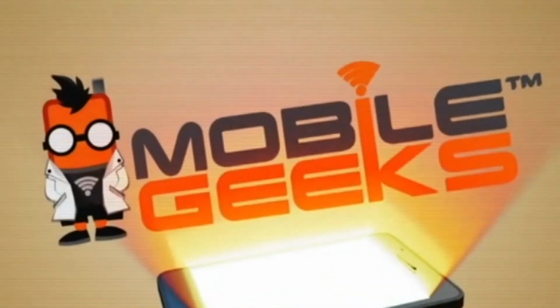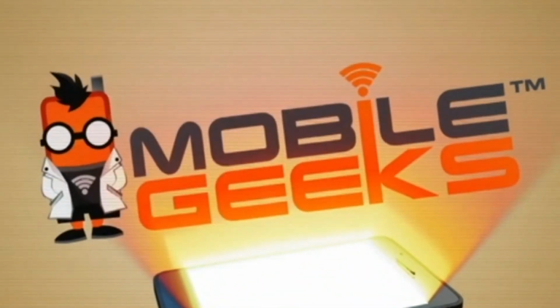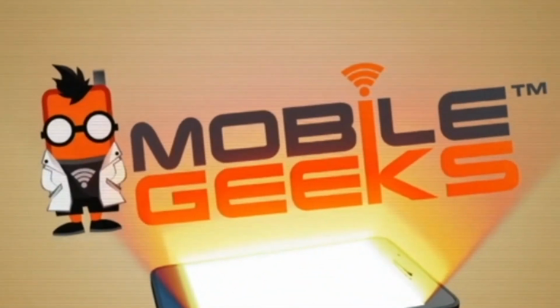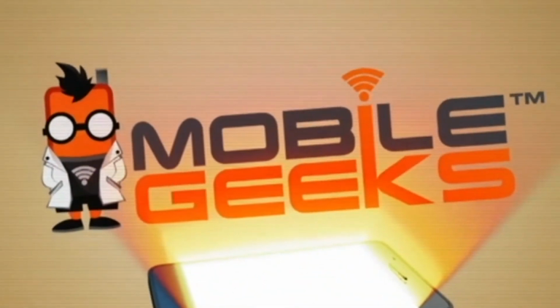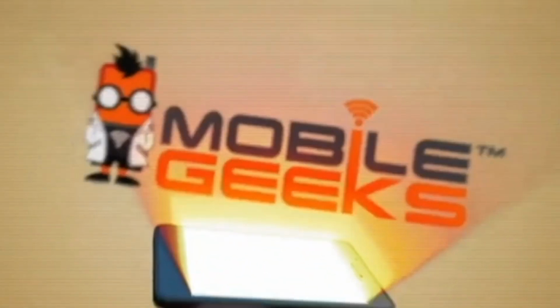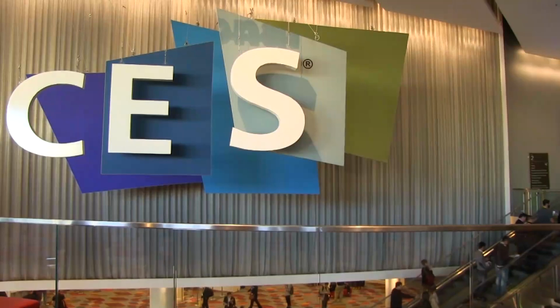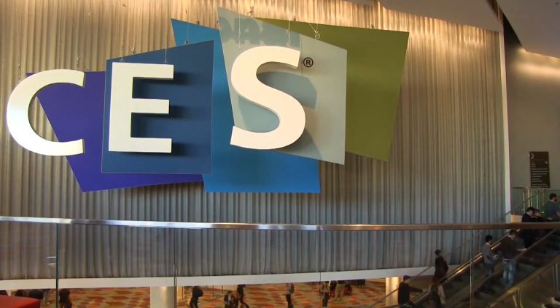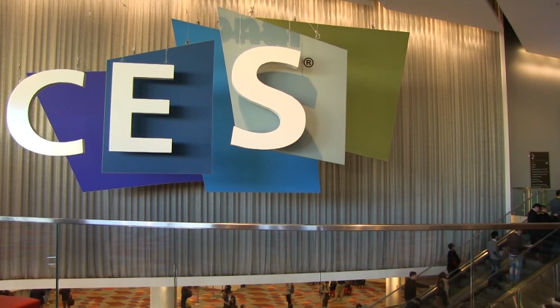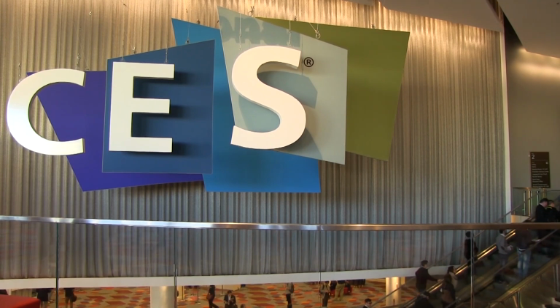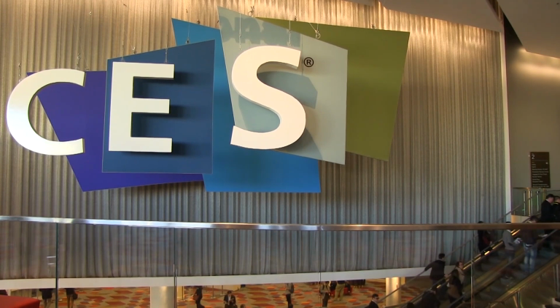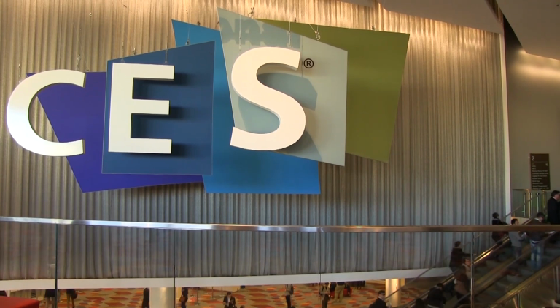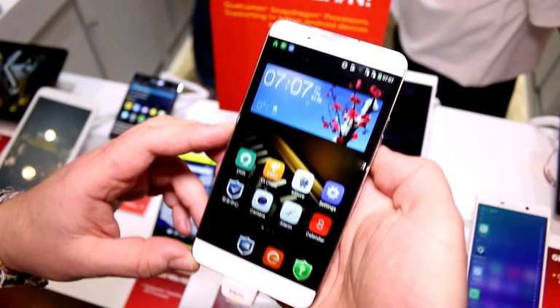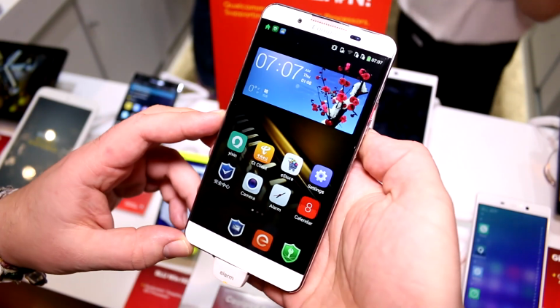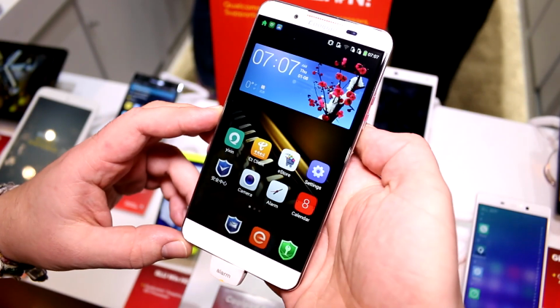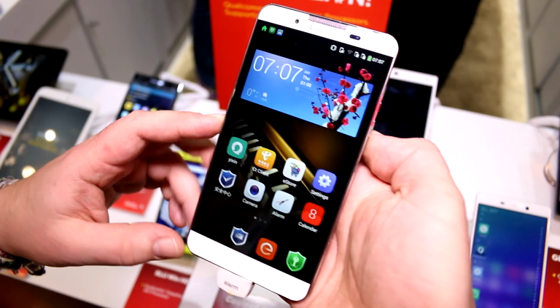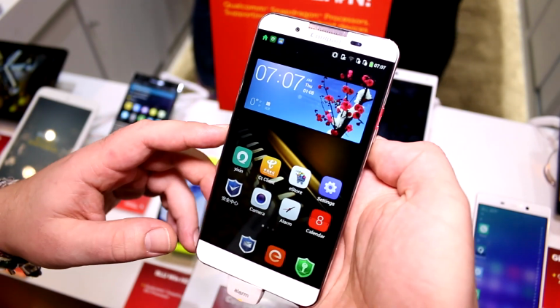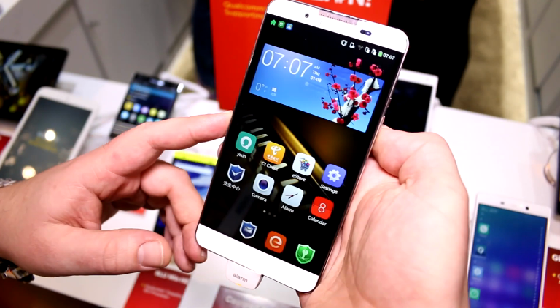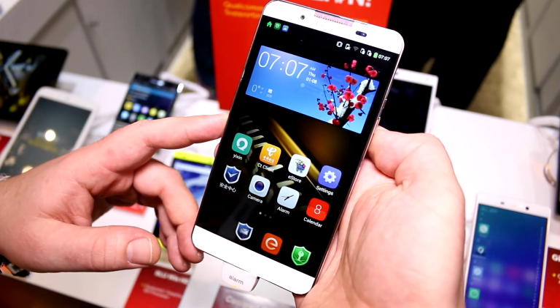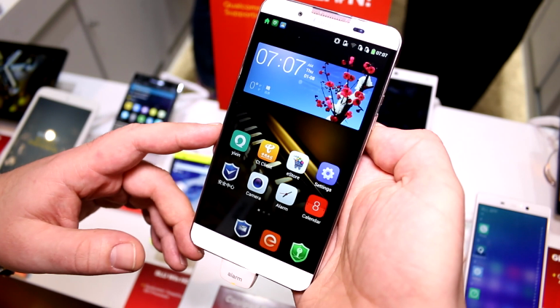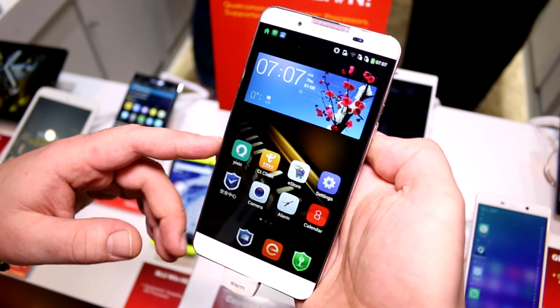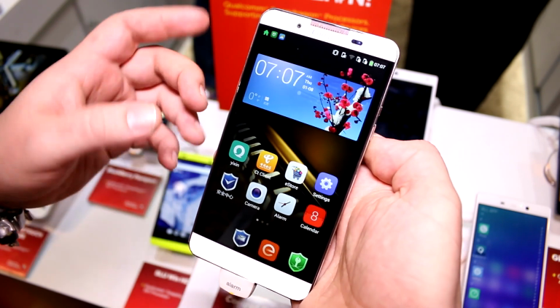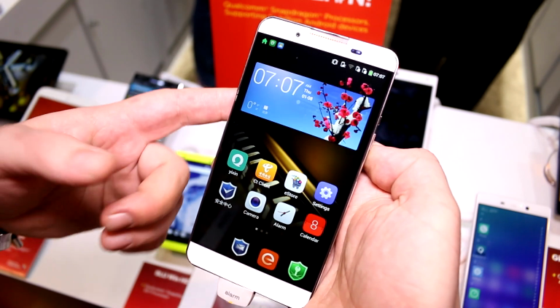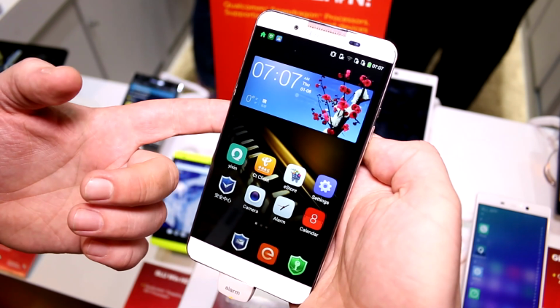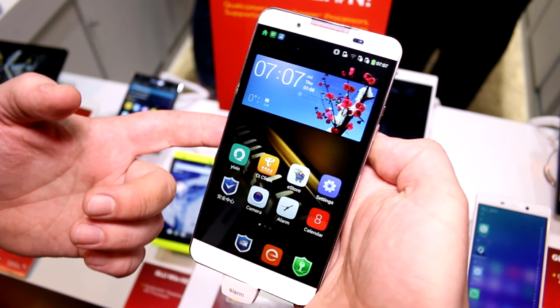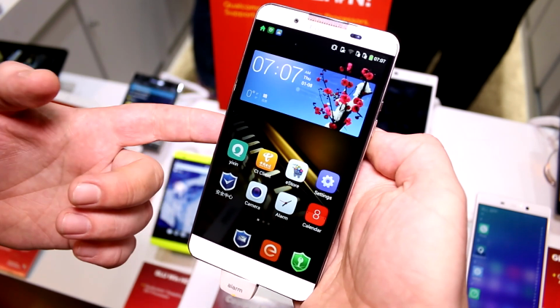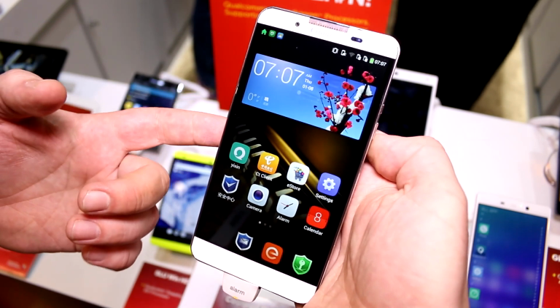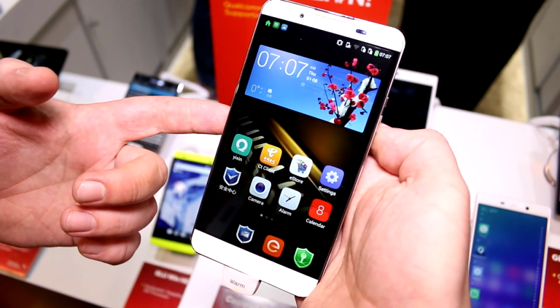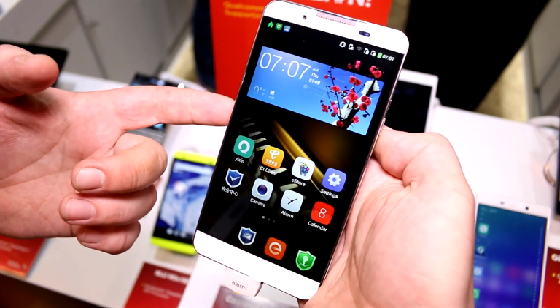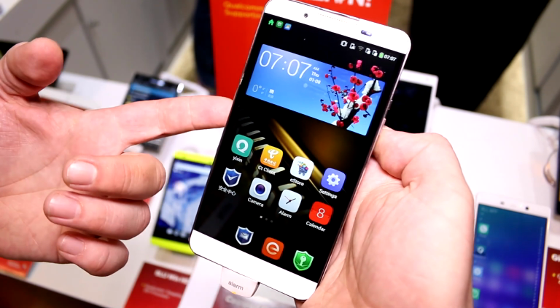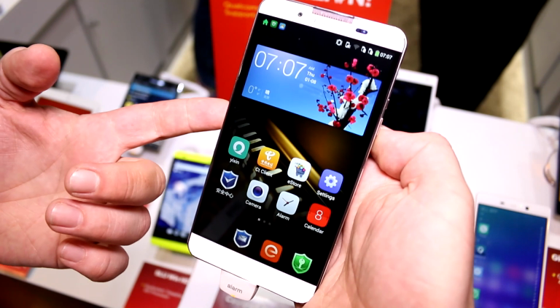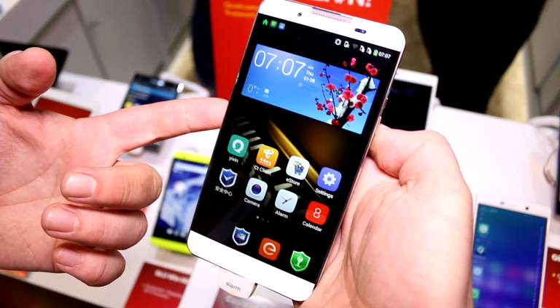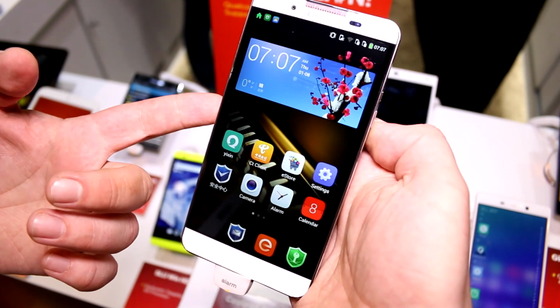Mobile Geeks coverage of CES 2015 is brought to you by ASUS. I'm Roland with Mobile Geeks right here at CES 2015 with Qualcomm. And this right here is the CoolPad Dog1 5, also known as Dog1 V1C.